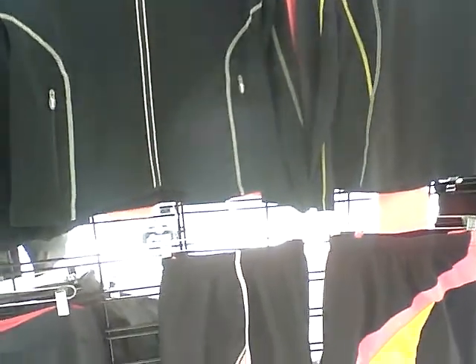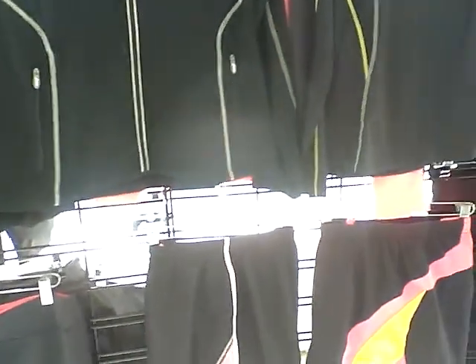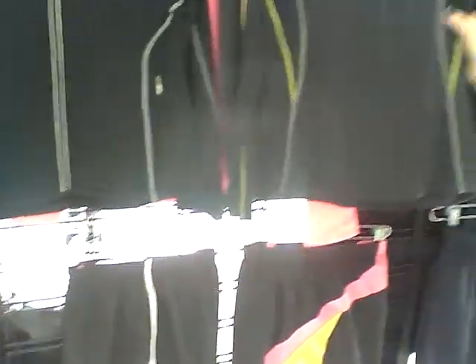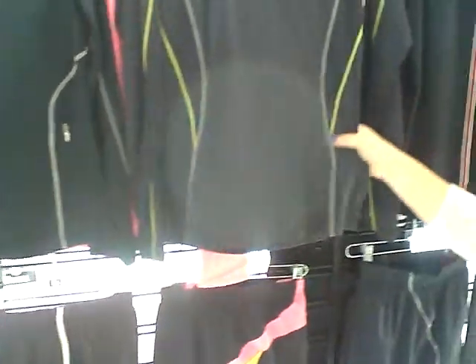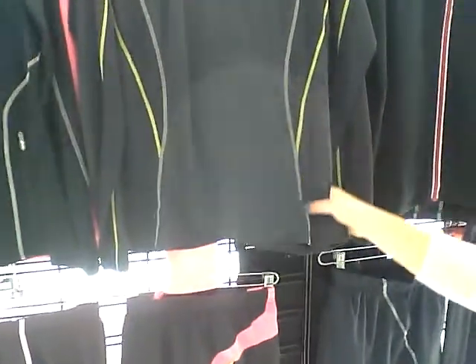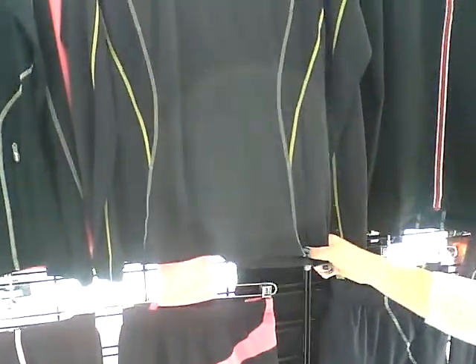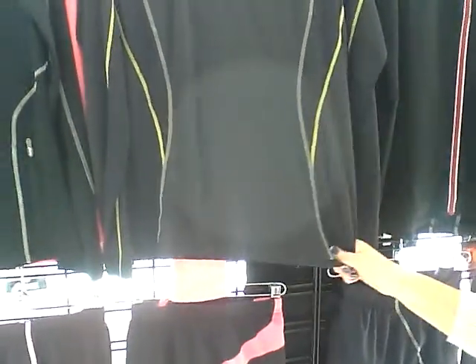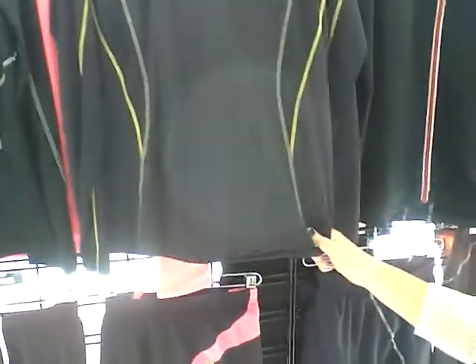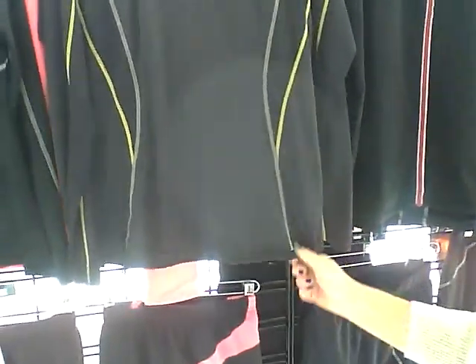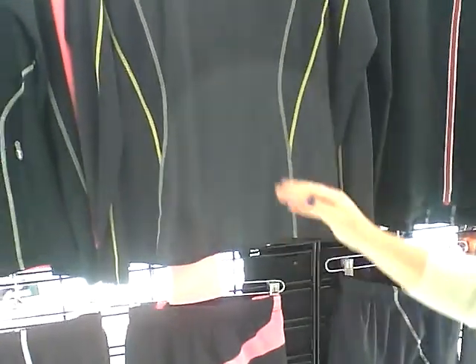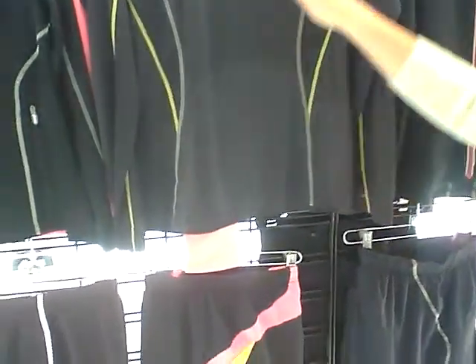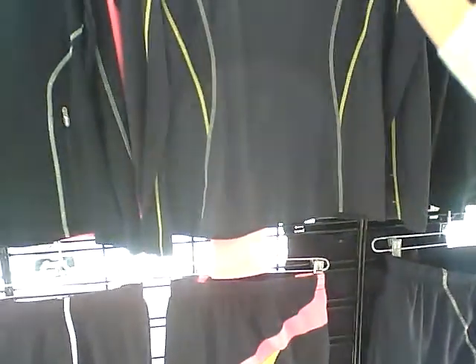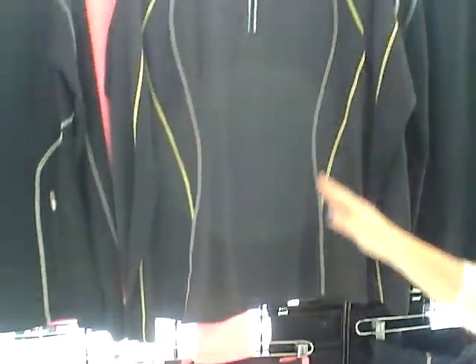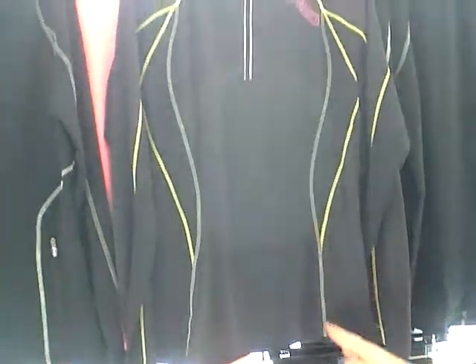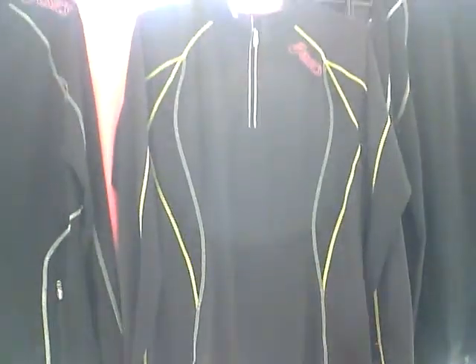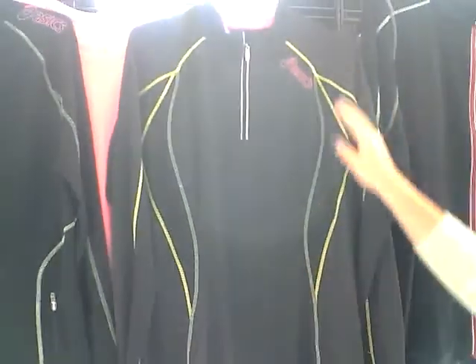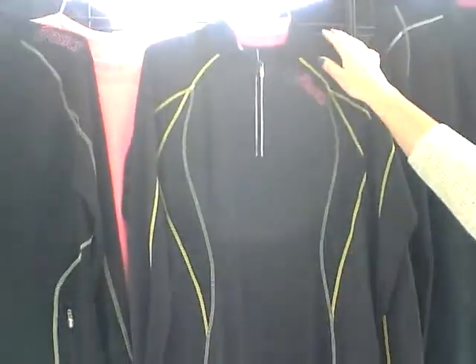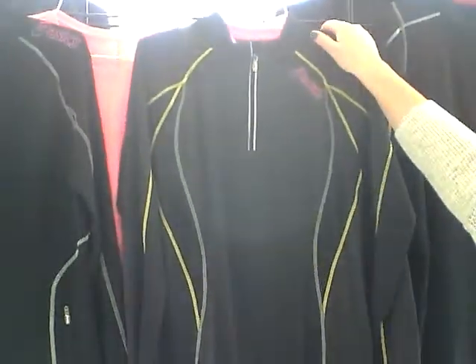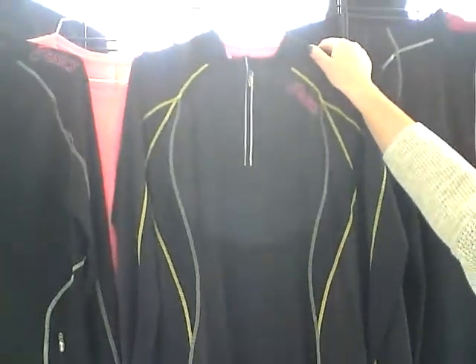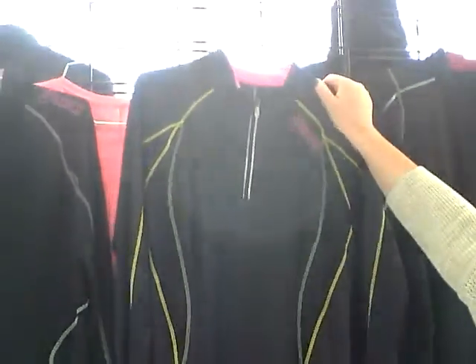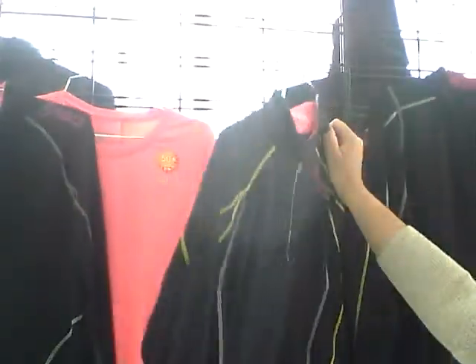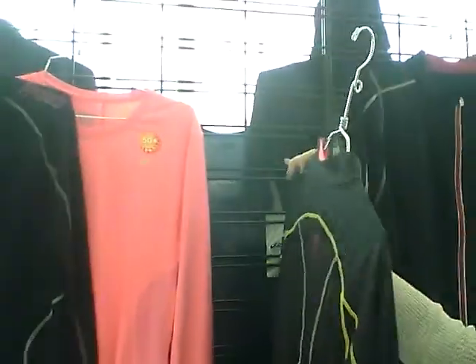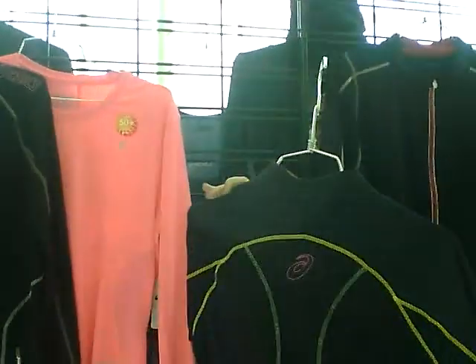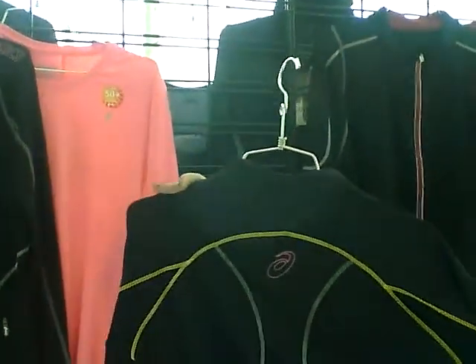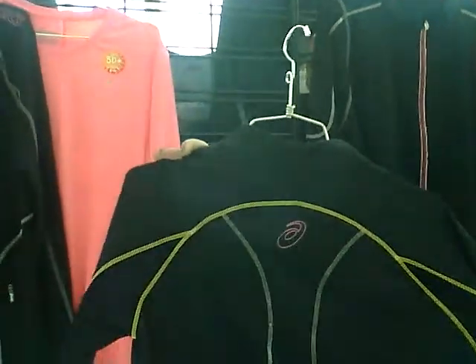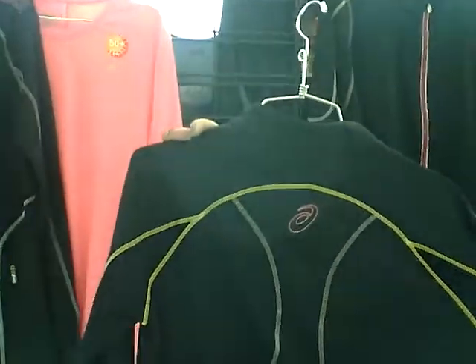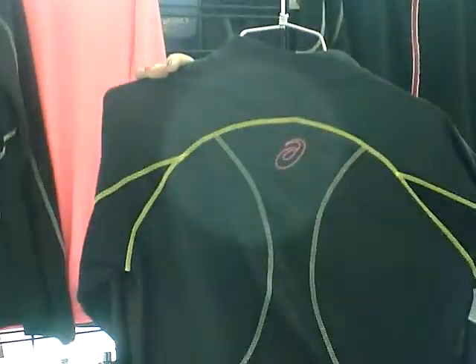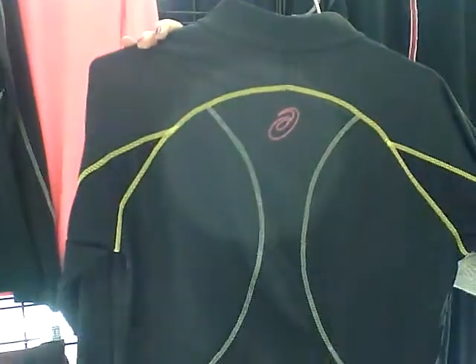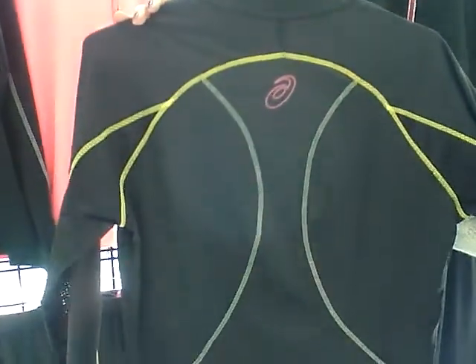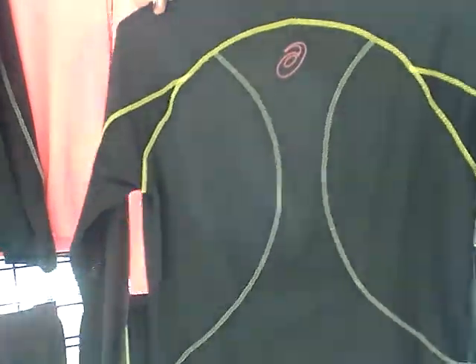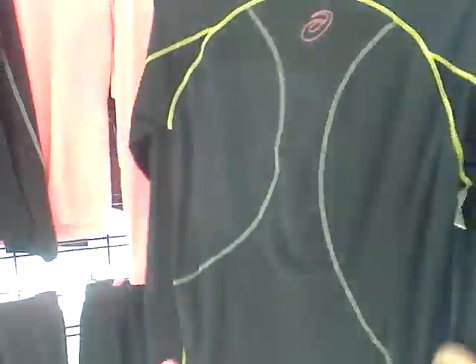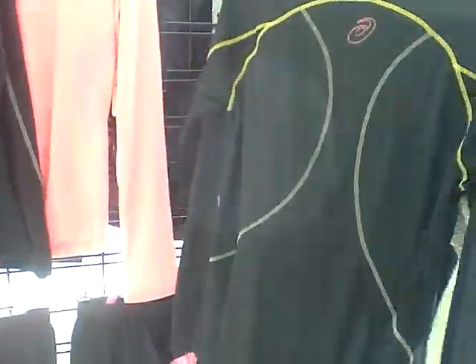Our full zip jacket — our half zip is $55. That retro reflective thread technology covers the front and back for 360 degrees of reflectivity.